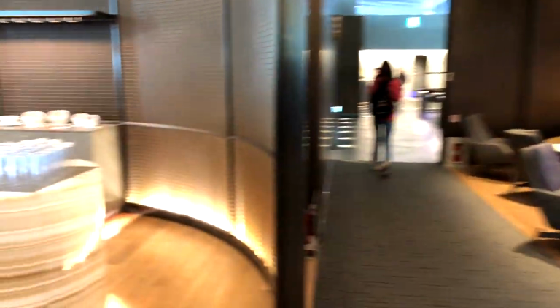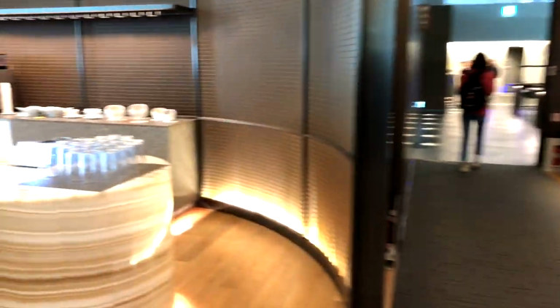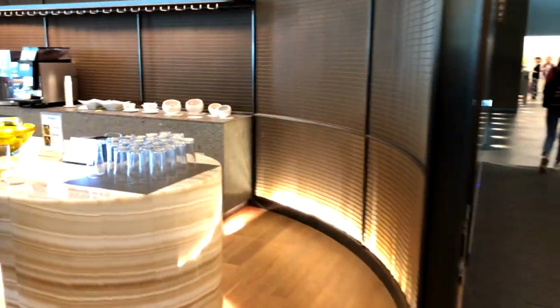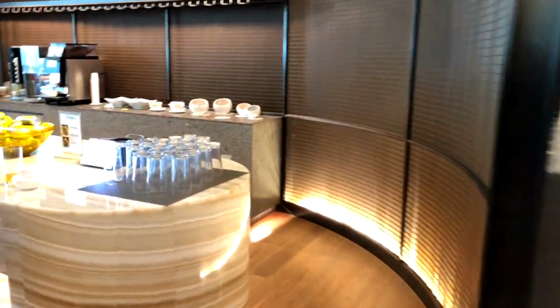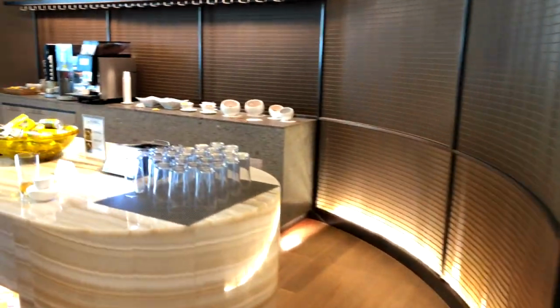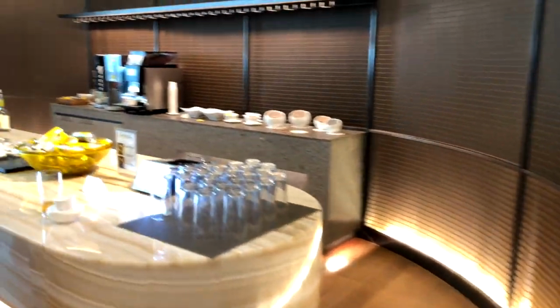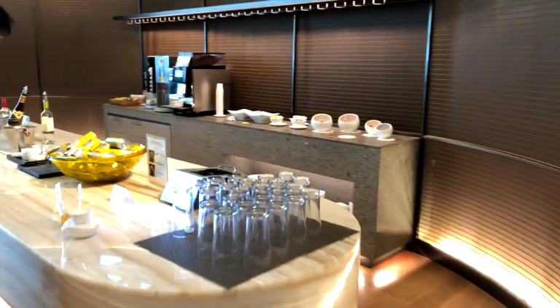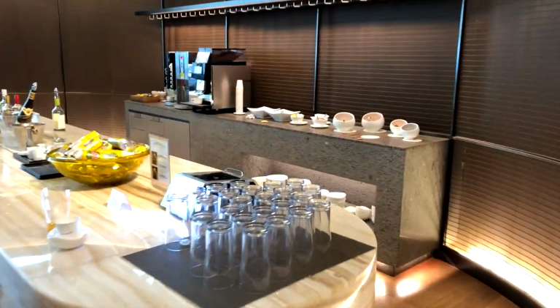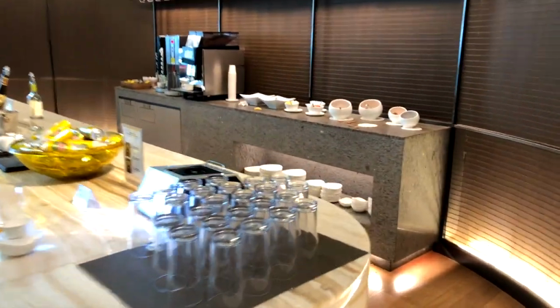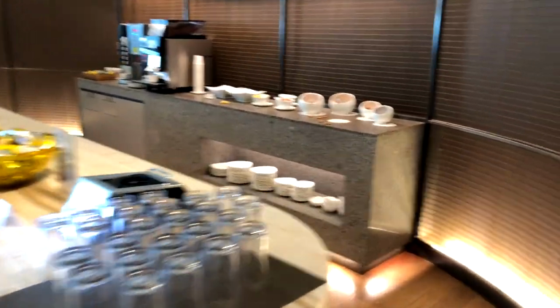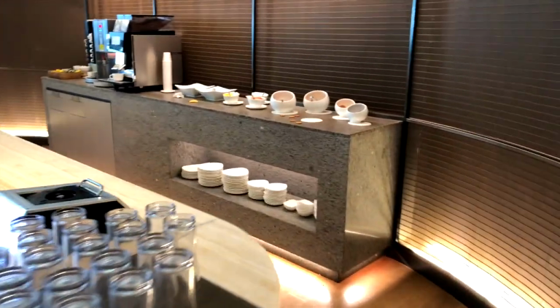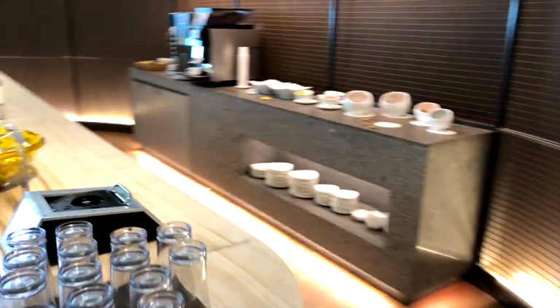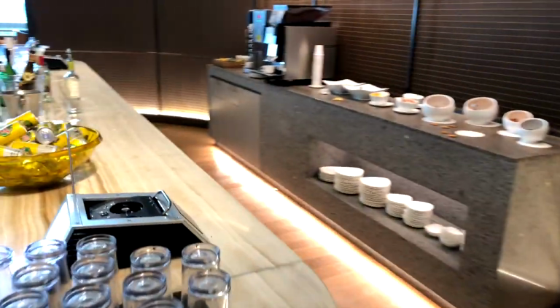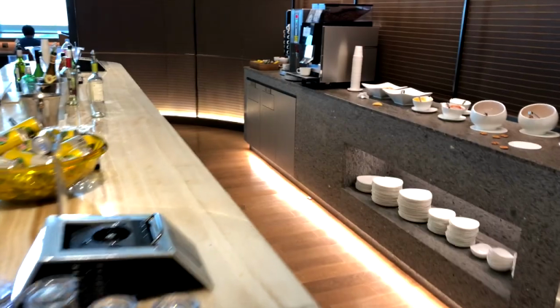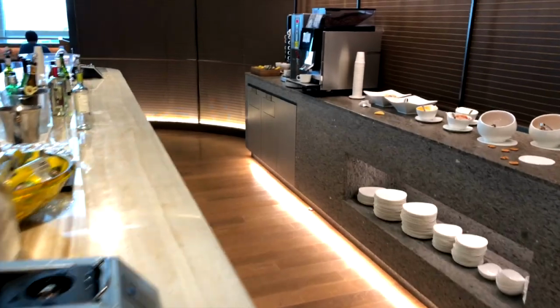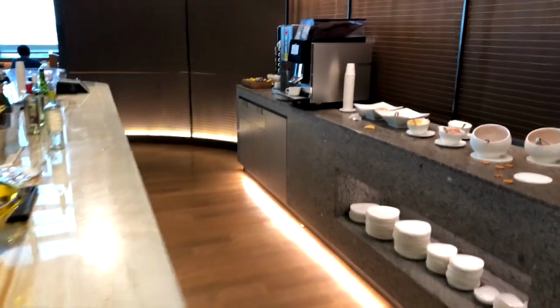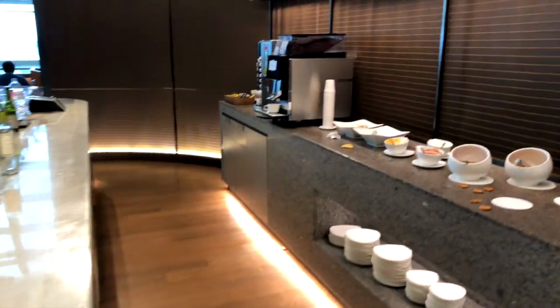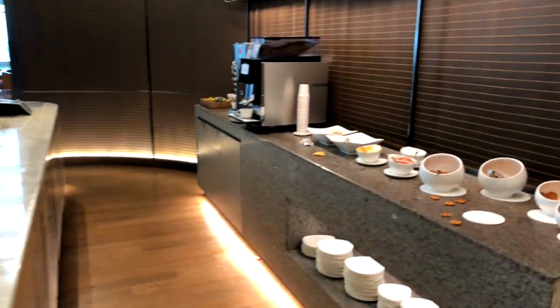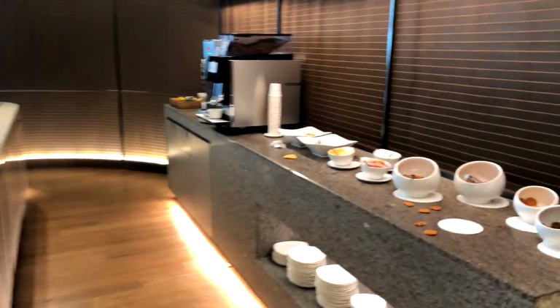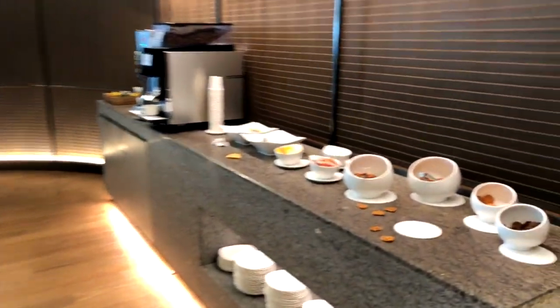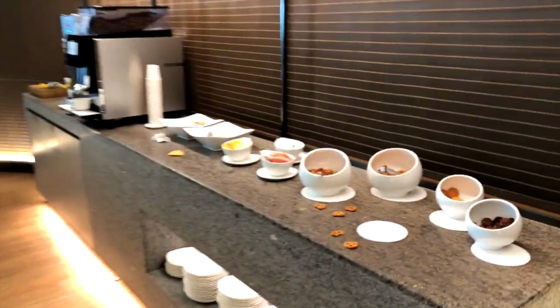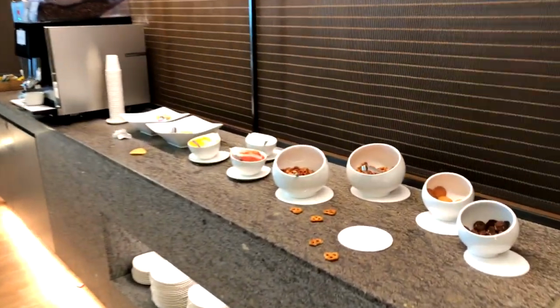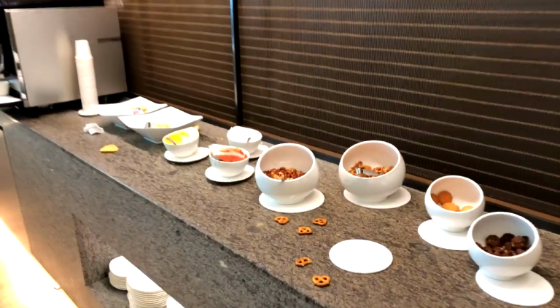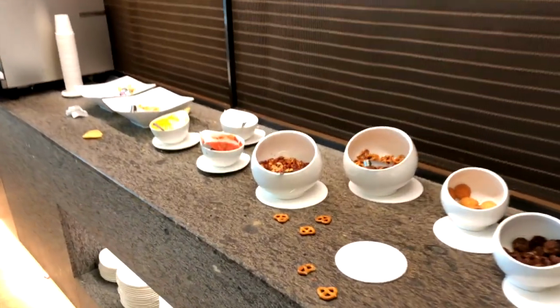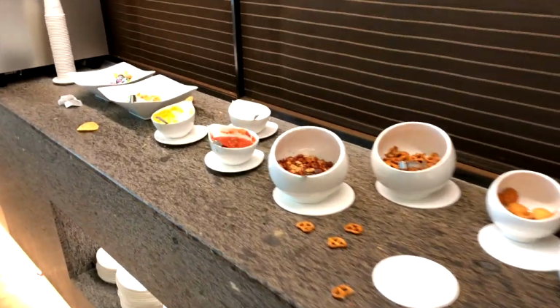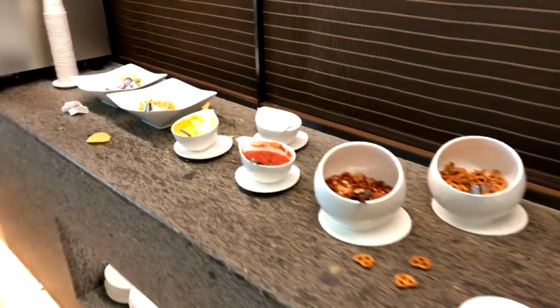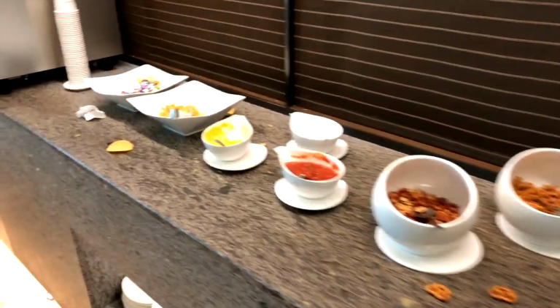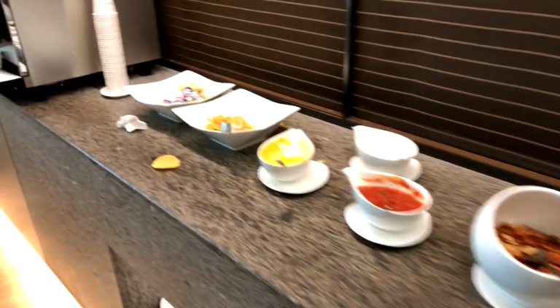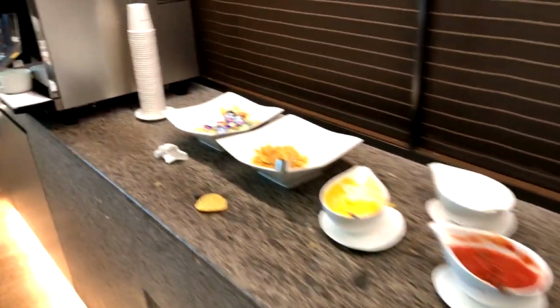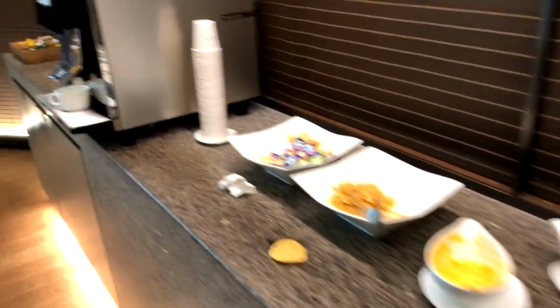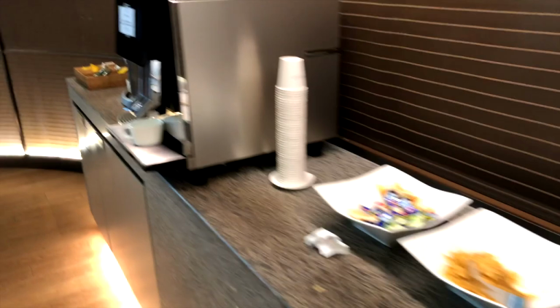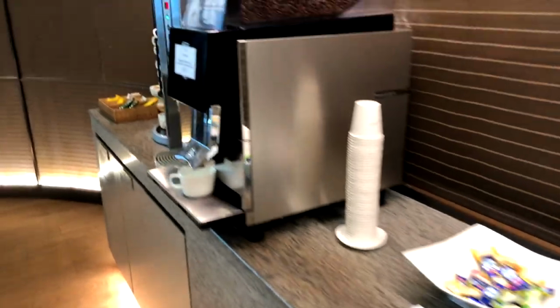You can find two buffets in the Asiana lounge — one with the main dishes and one smaller one with coffee, snacks, and spirits.